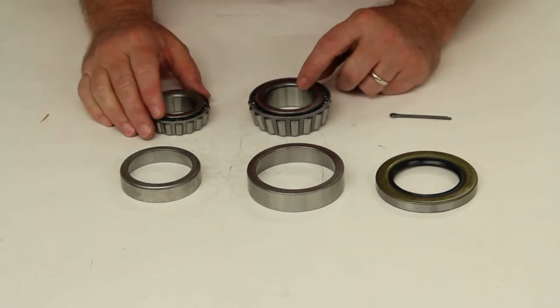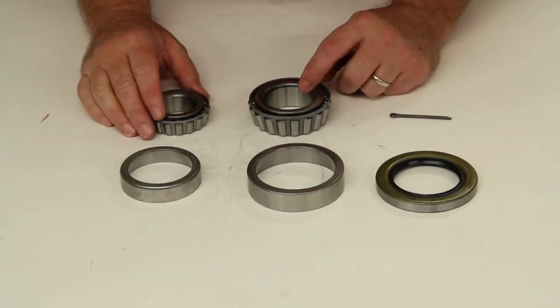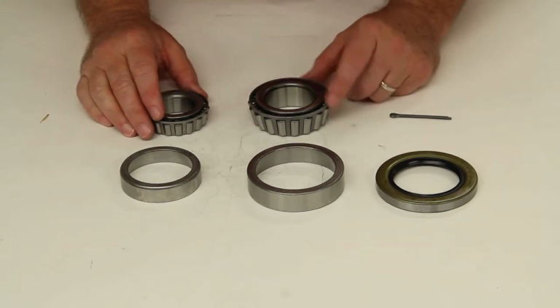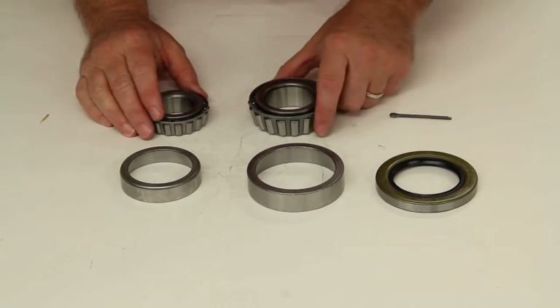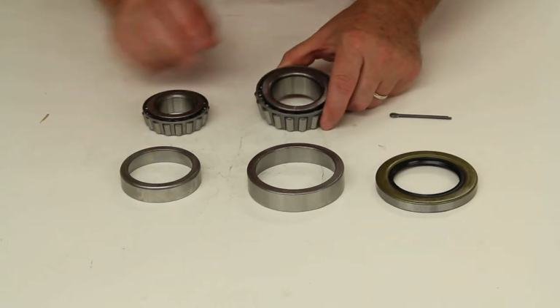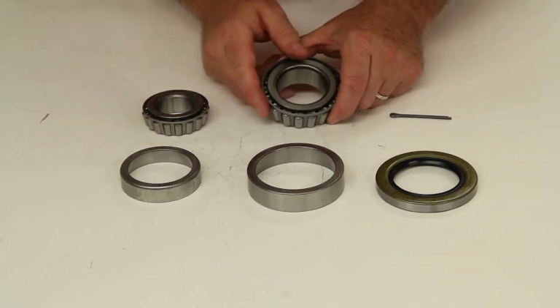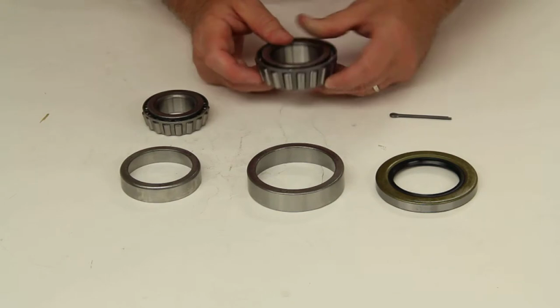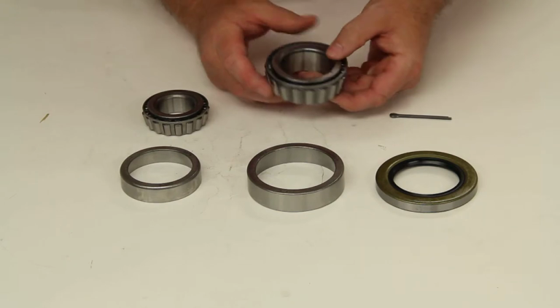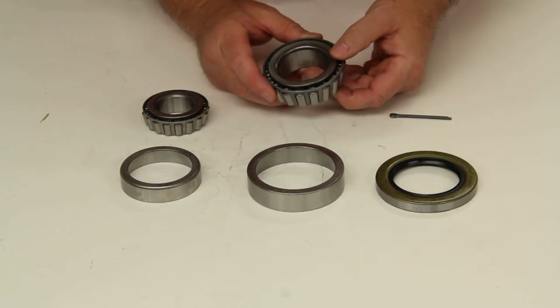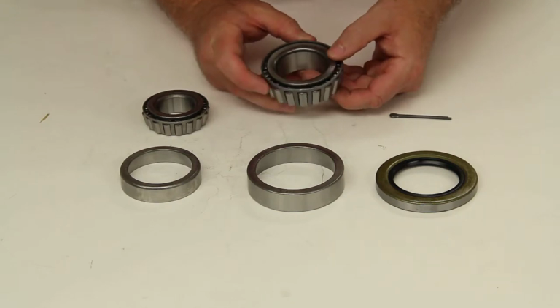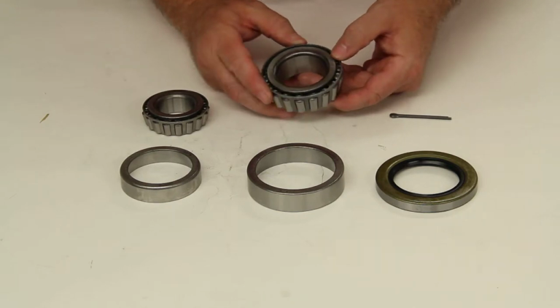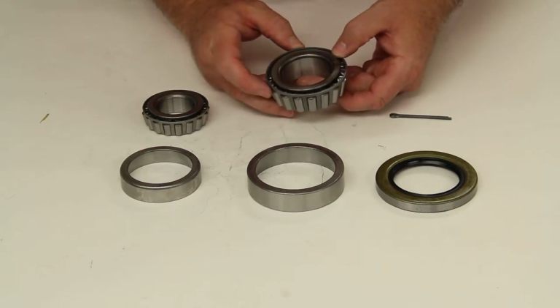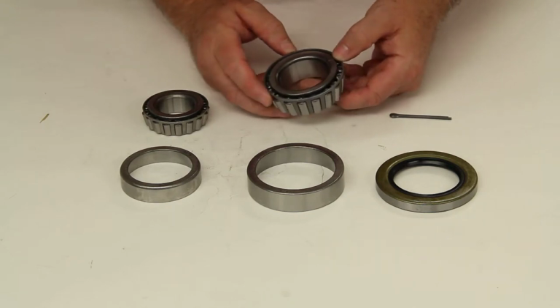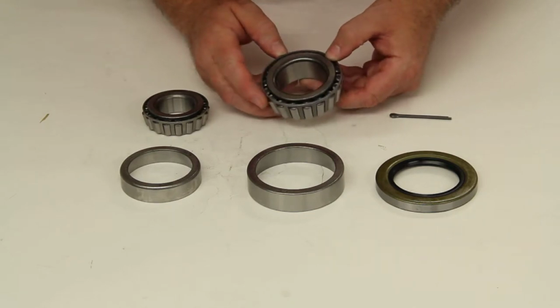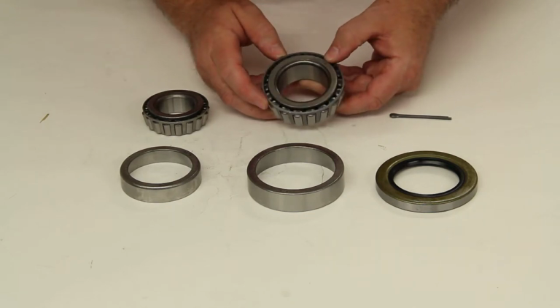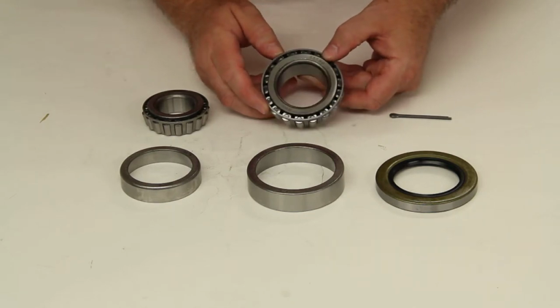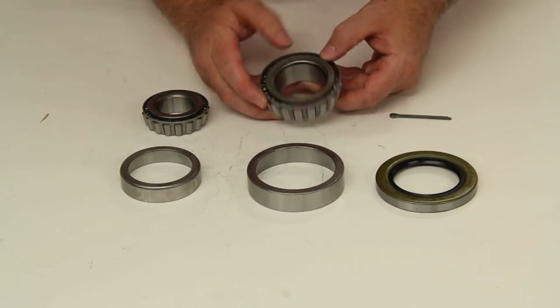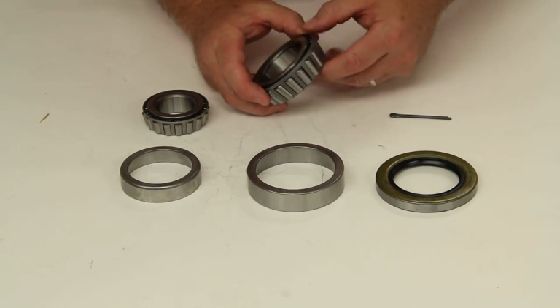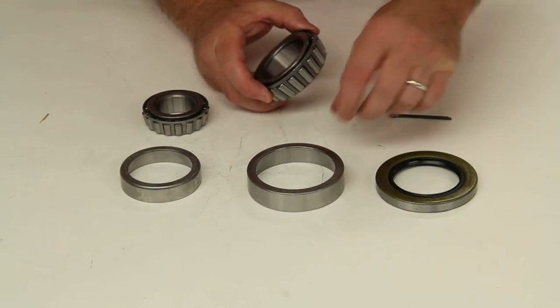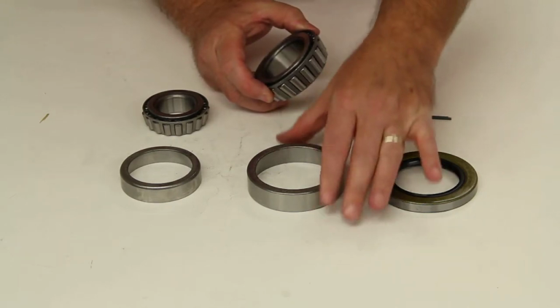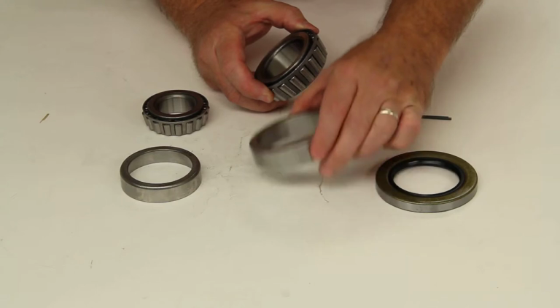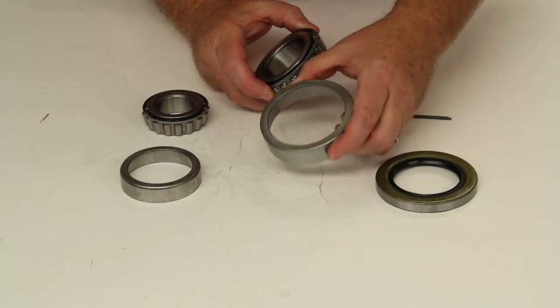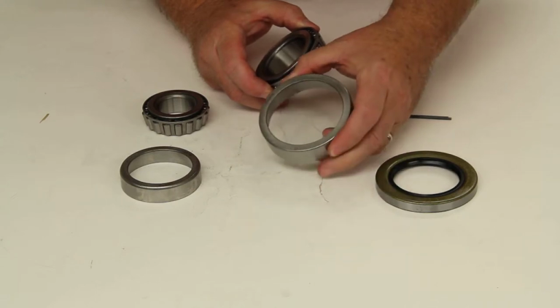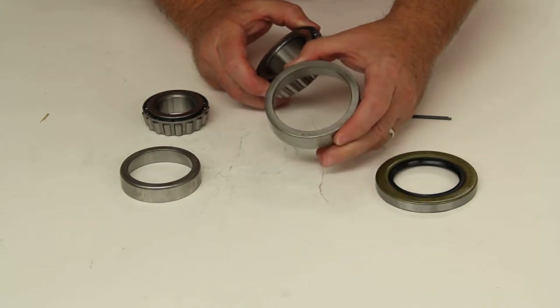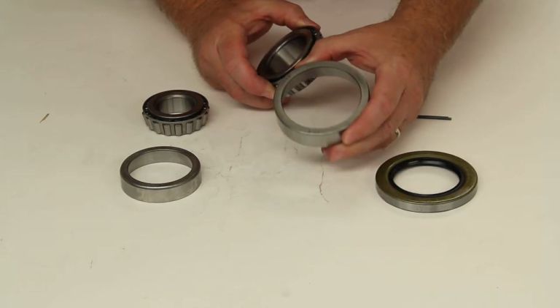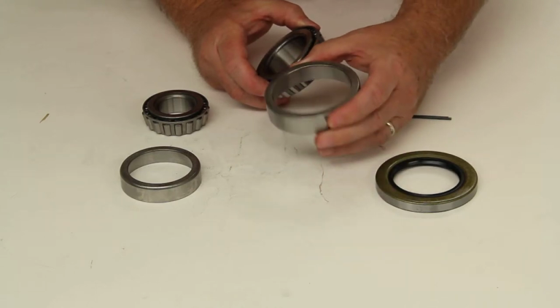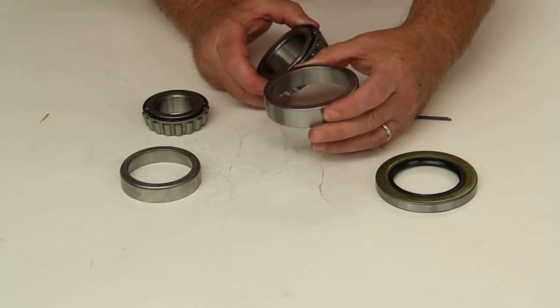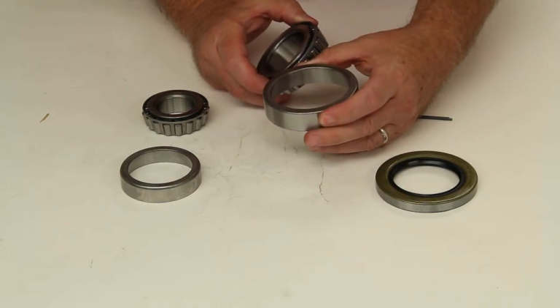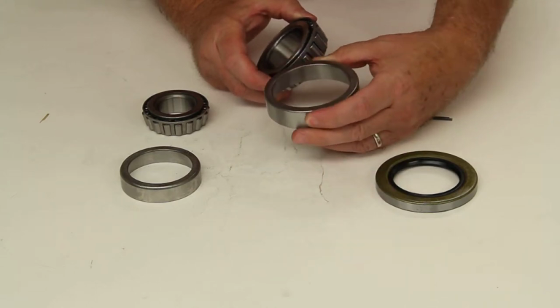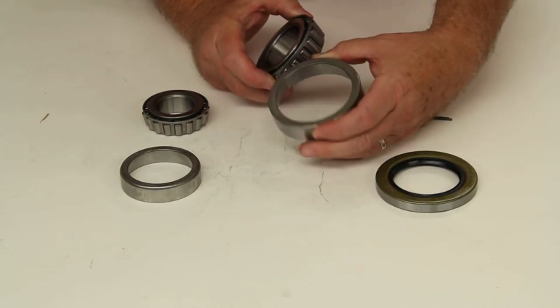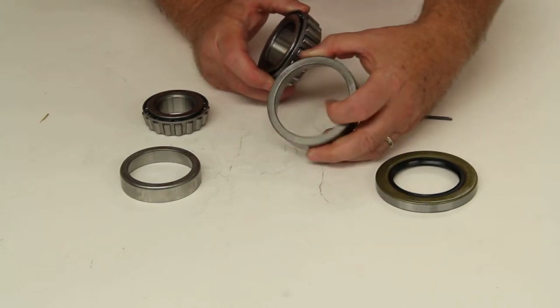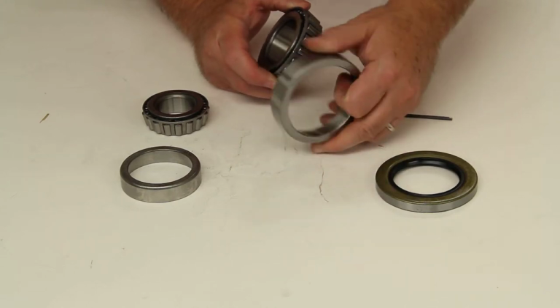This kit will include one inner bearing, part number 25580, and the matching race for it, which is part number 25520.